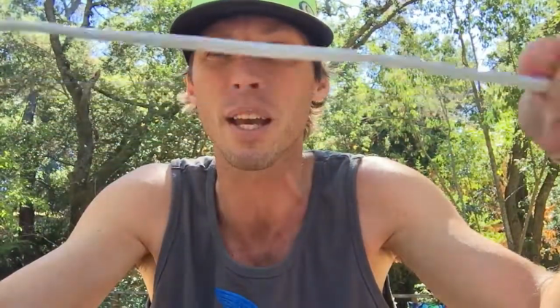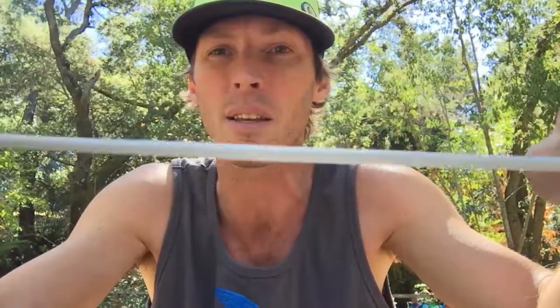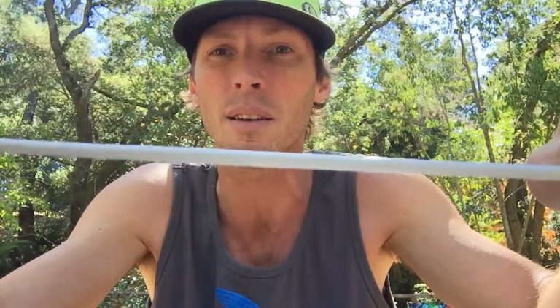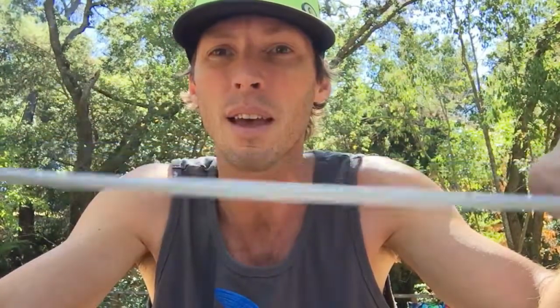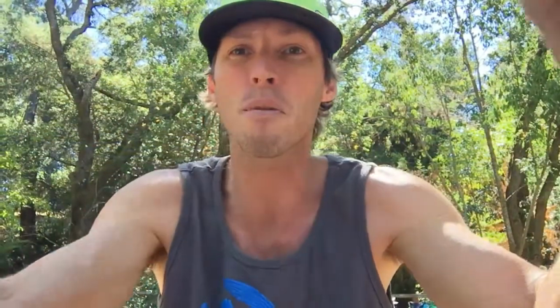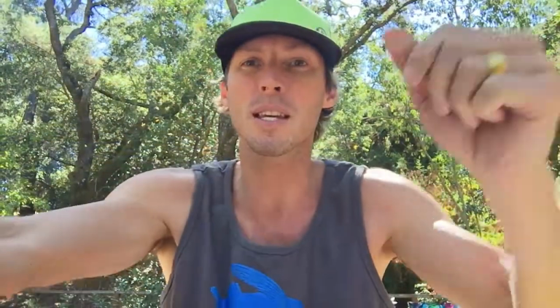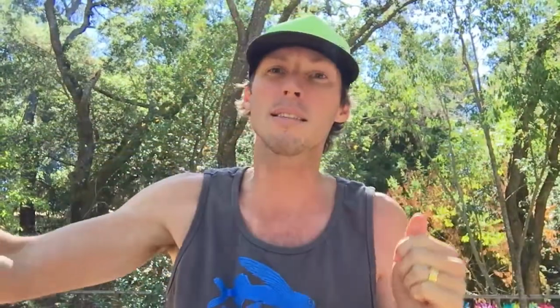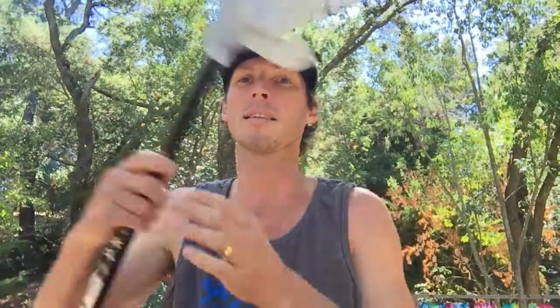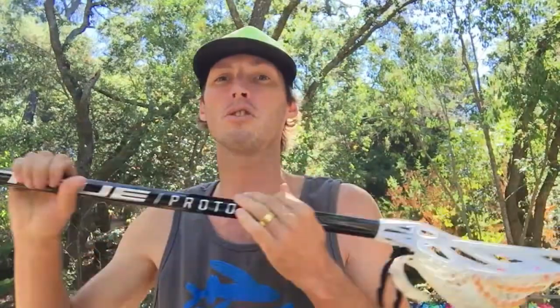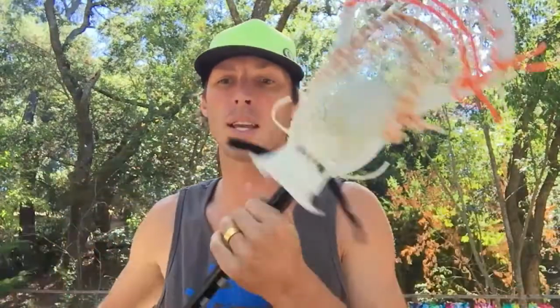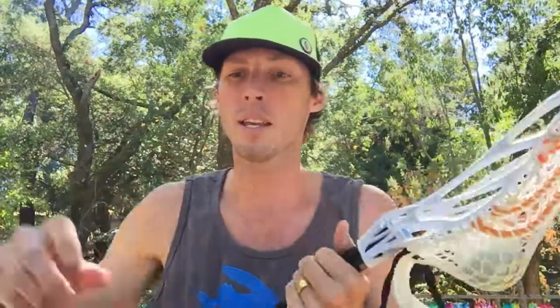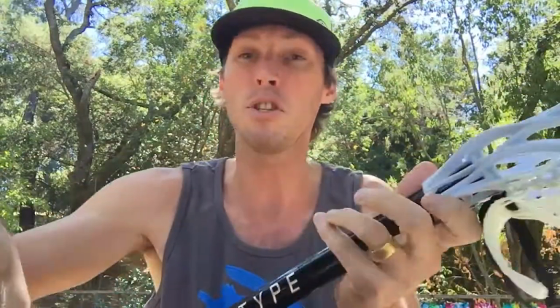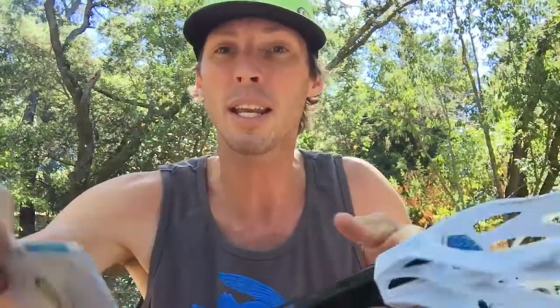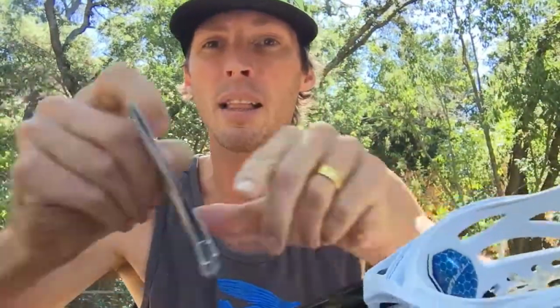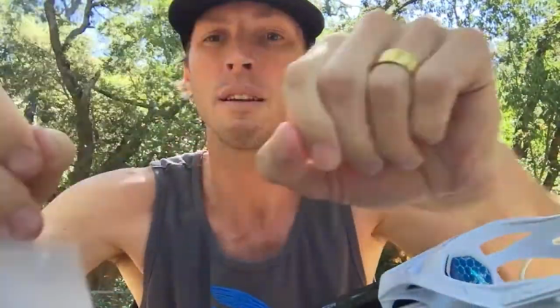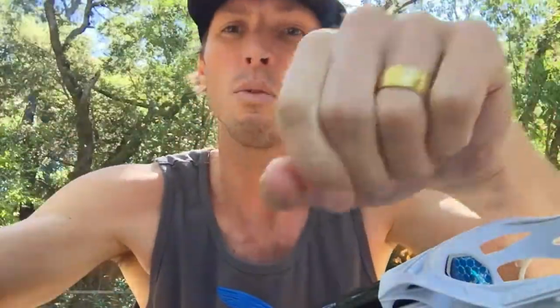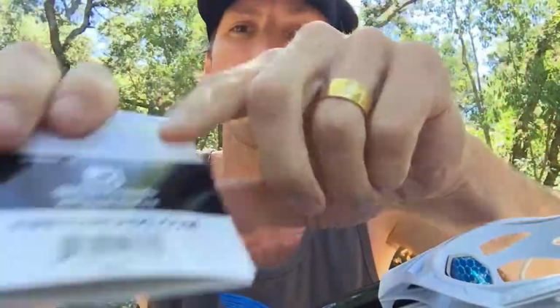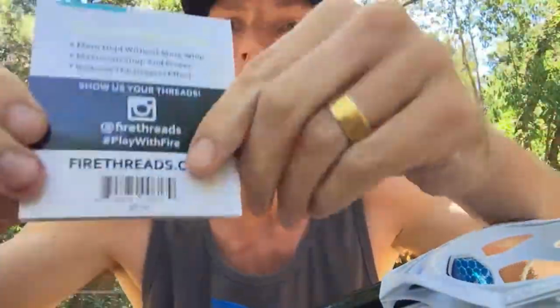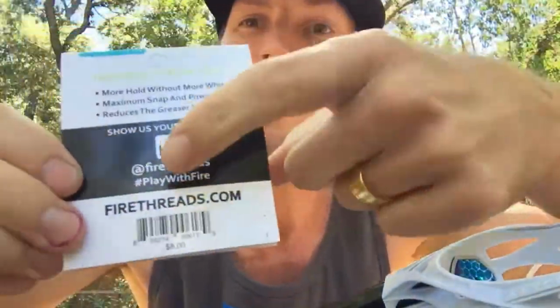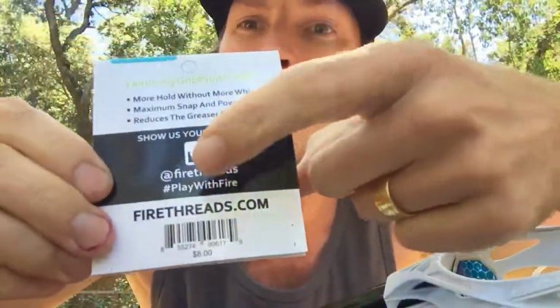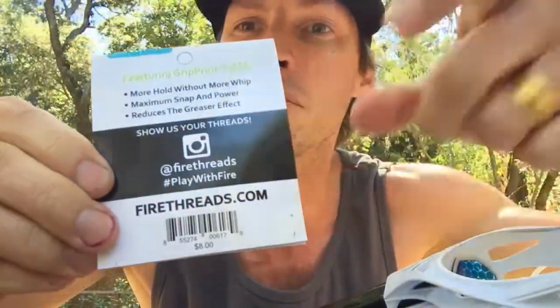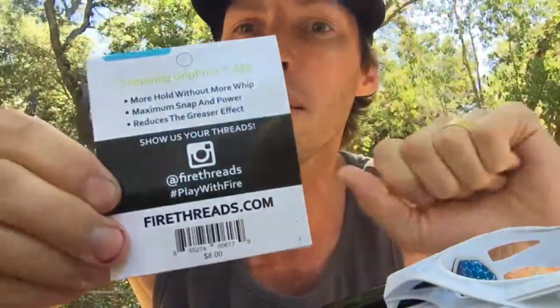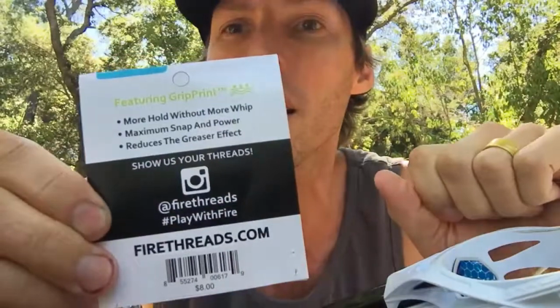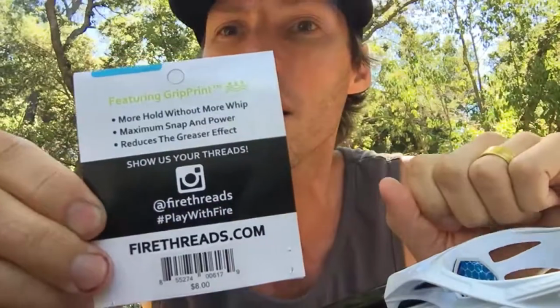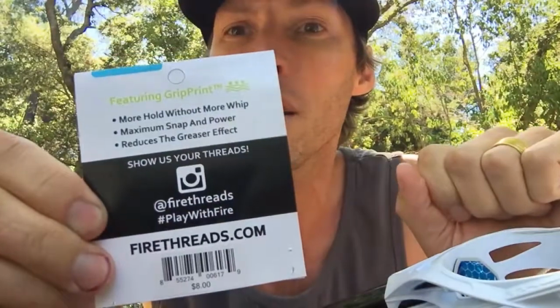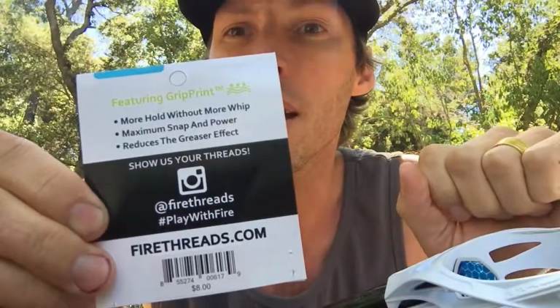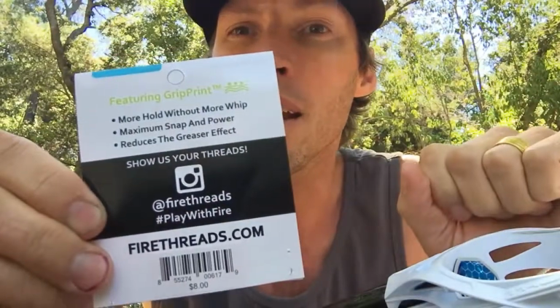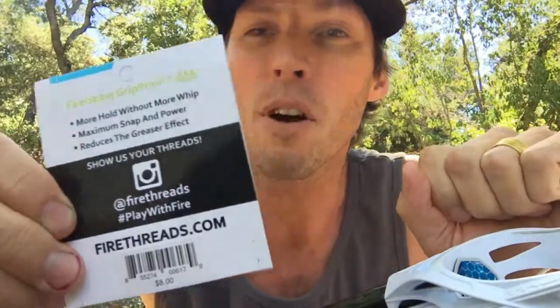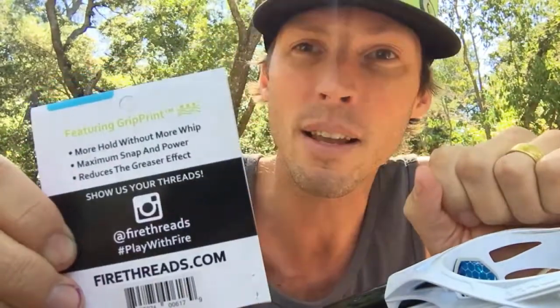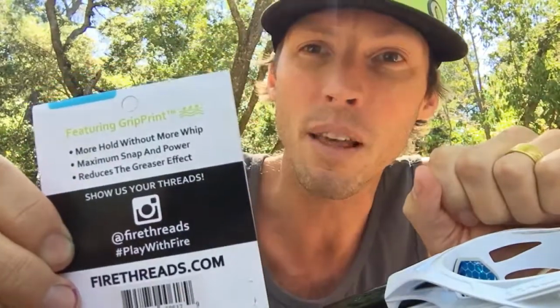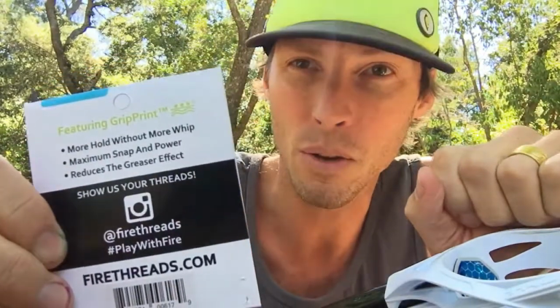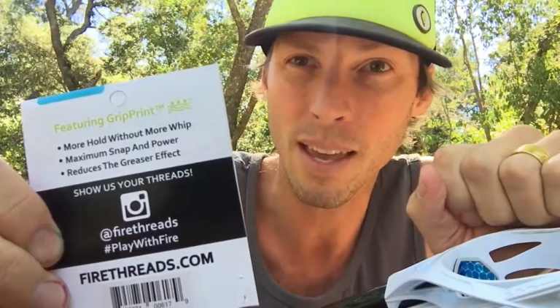Have fun with it guys, enjoy. If you do check it out, hit me on Instagram — I take care of all that stuff — and let me know what you think.